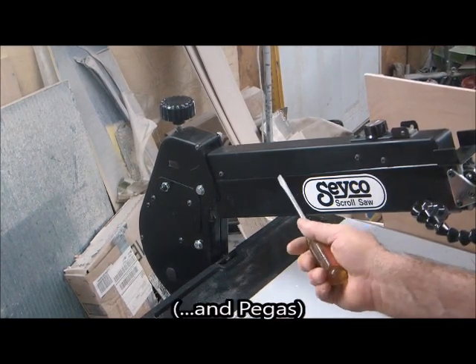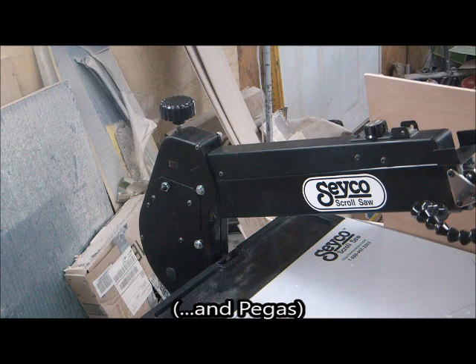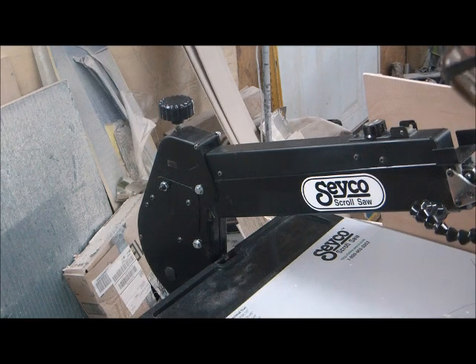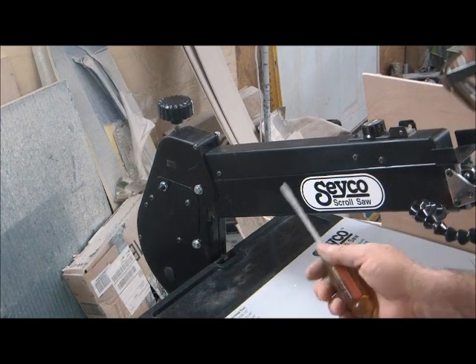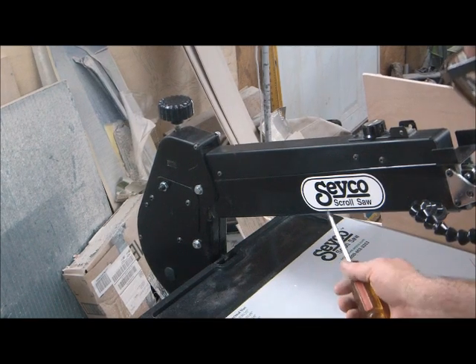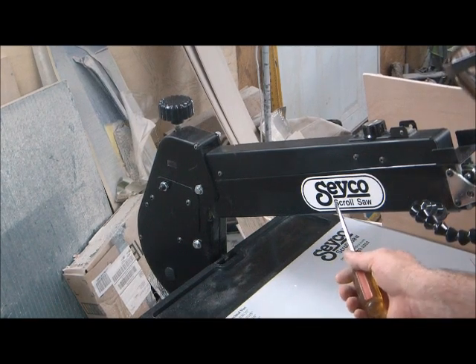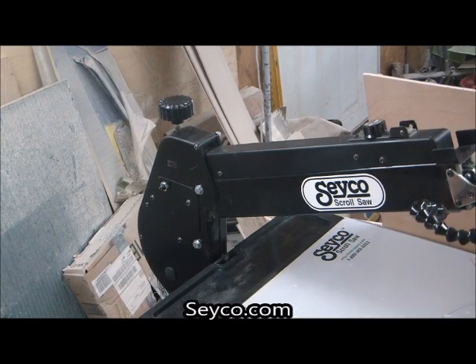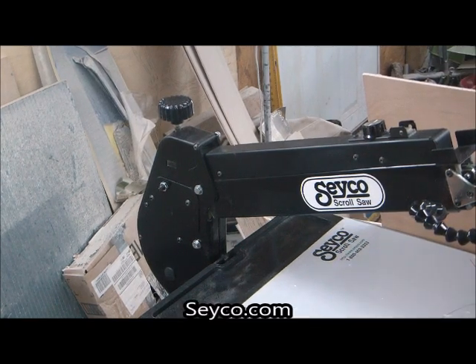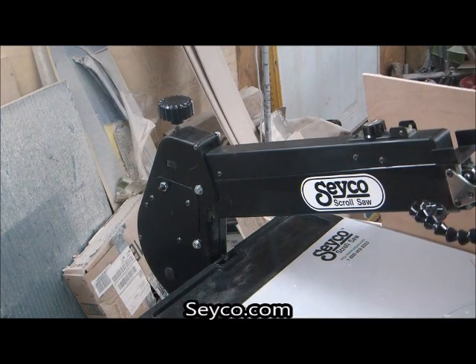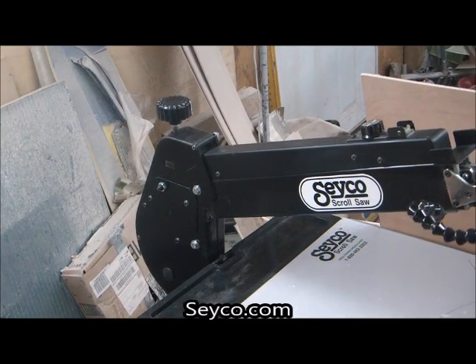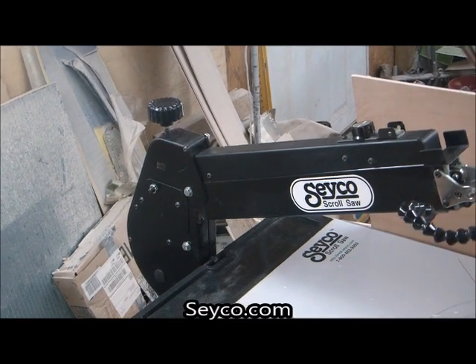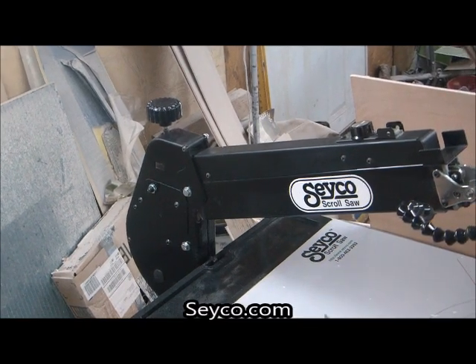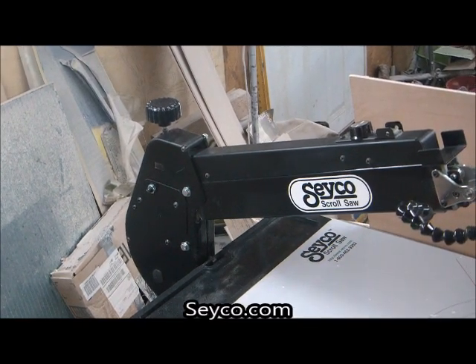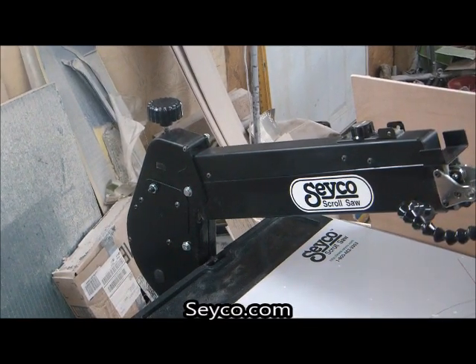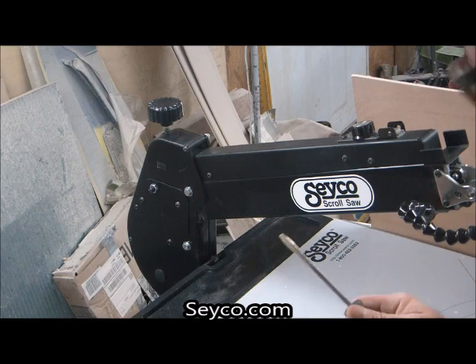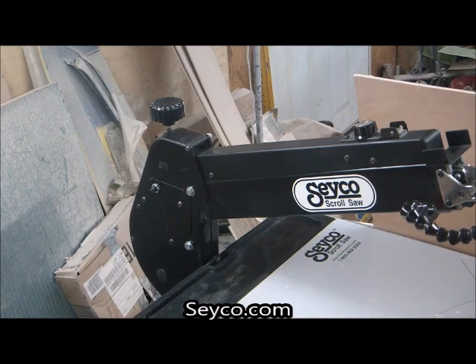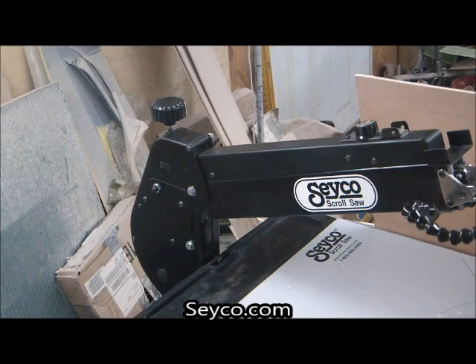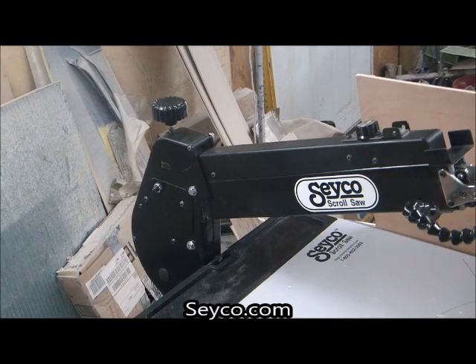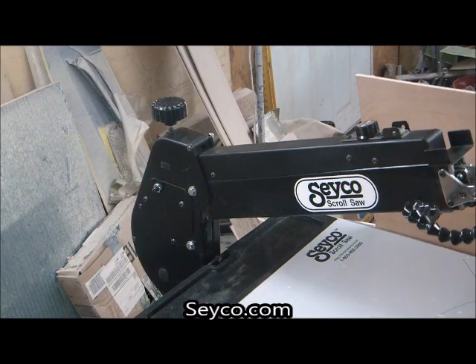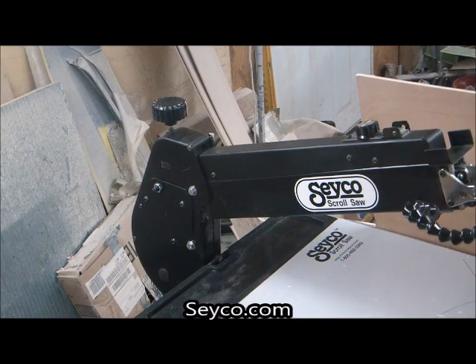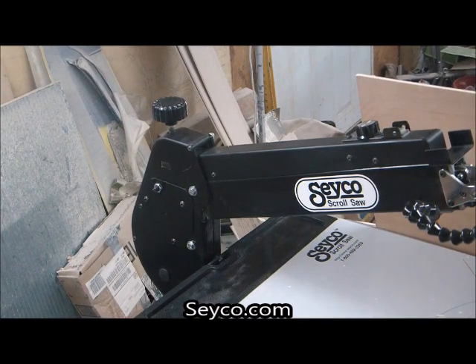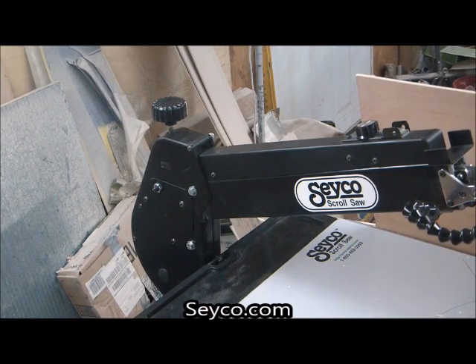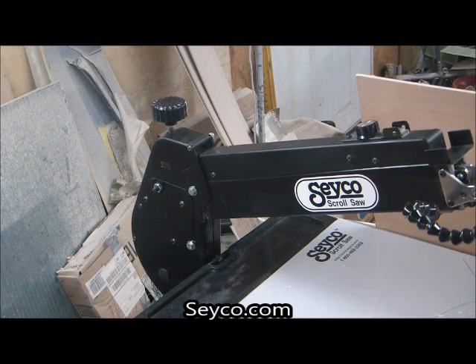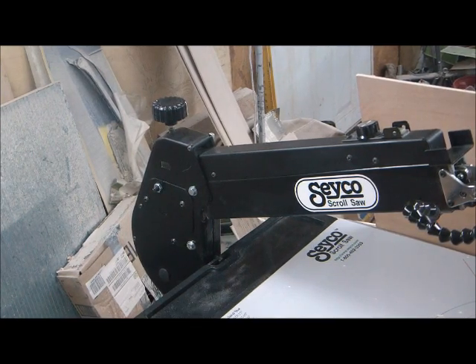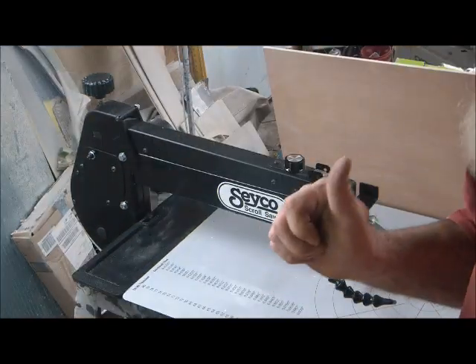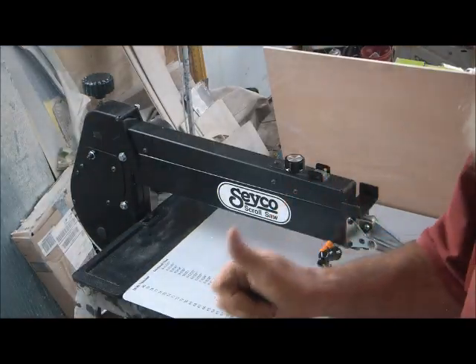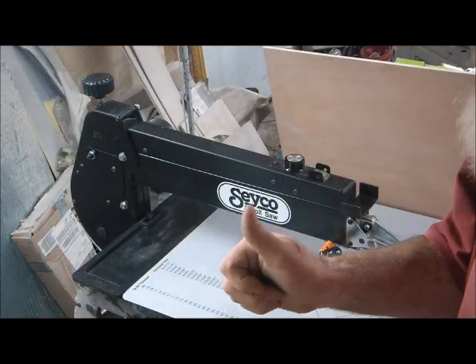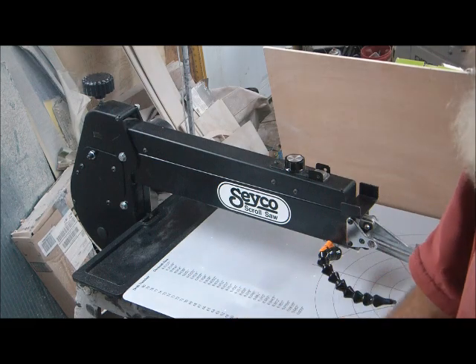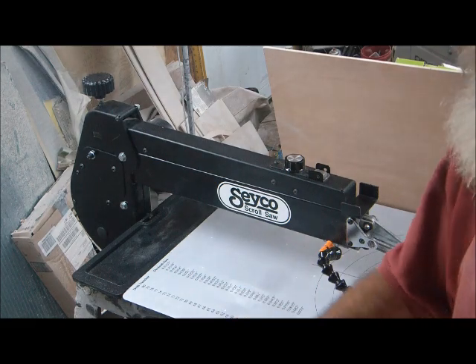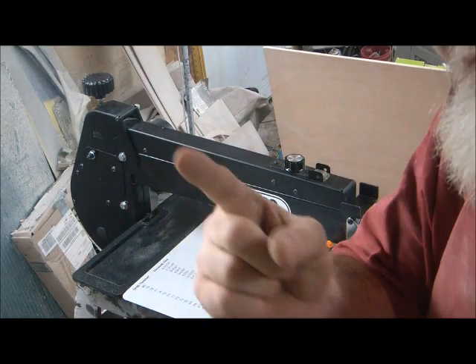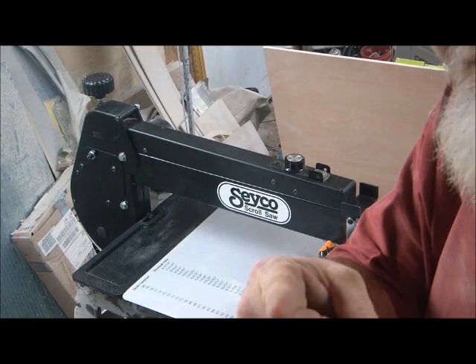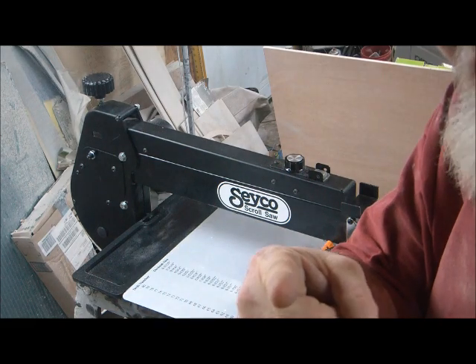By the way, go to seiko.com to get this beautiful saw — you will not regret it. Ray is a great guy, and so are the guys in the shop. Now you're ready to get going — no more excuses, roll out.